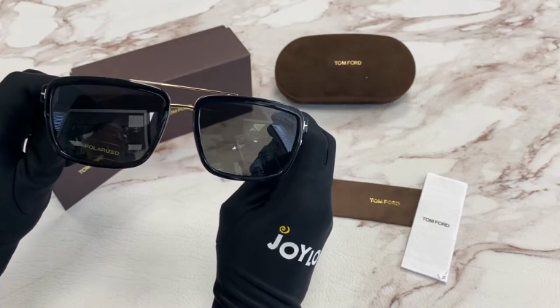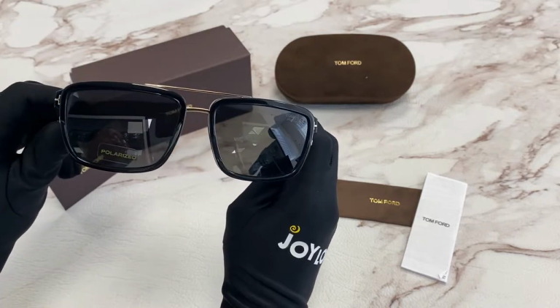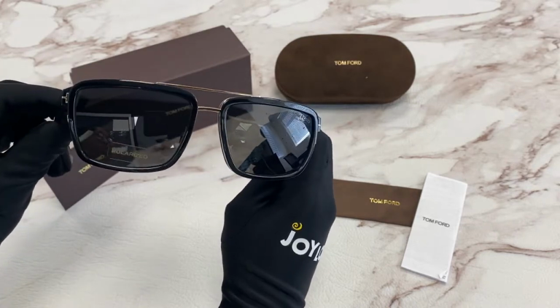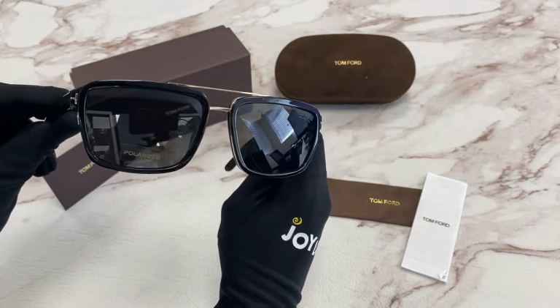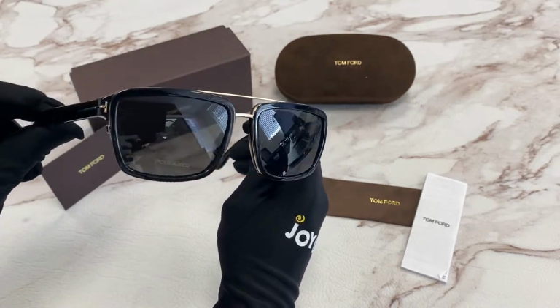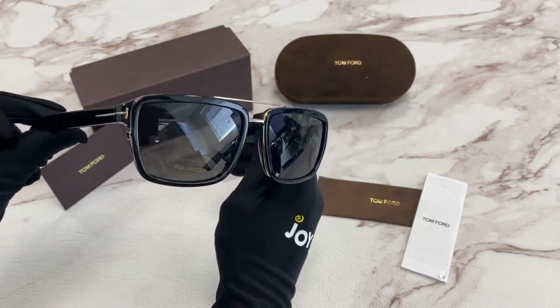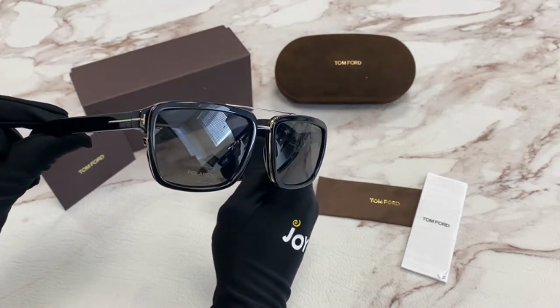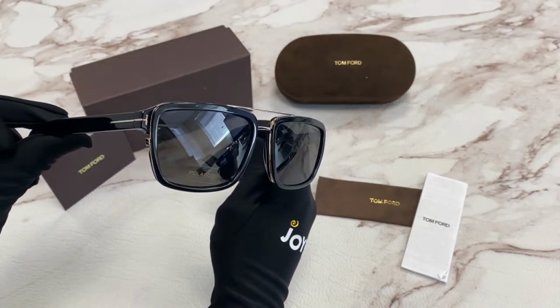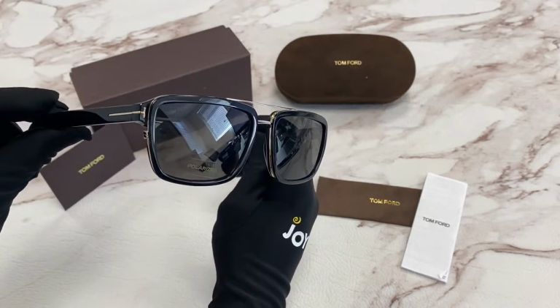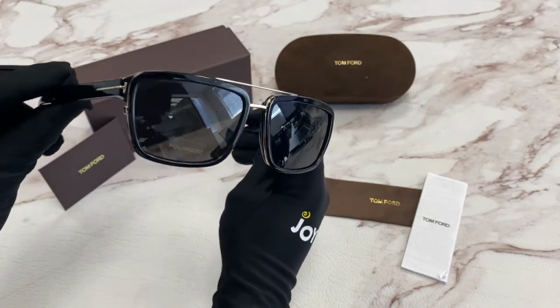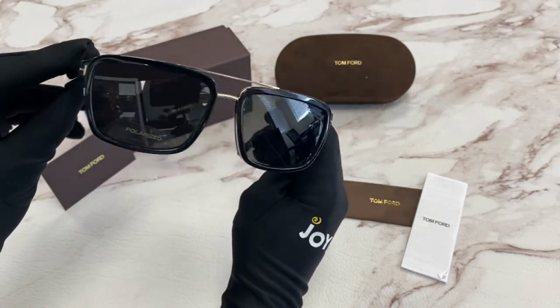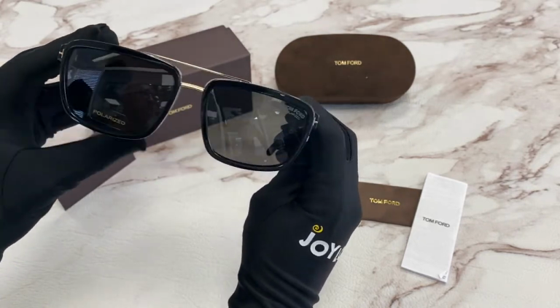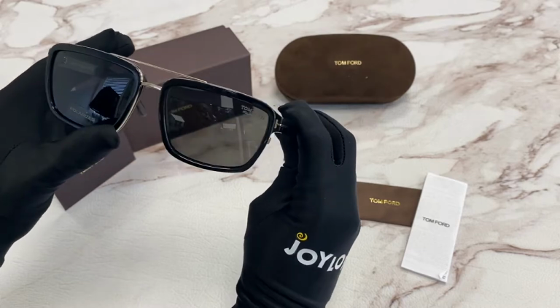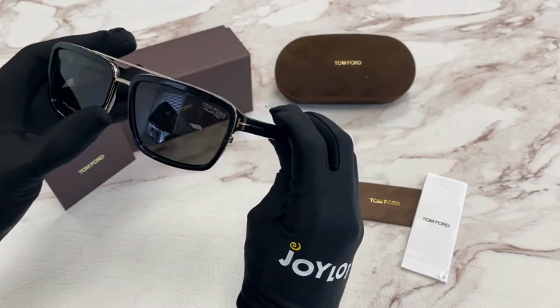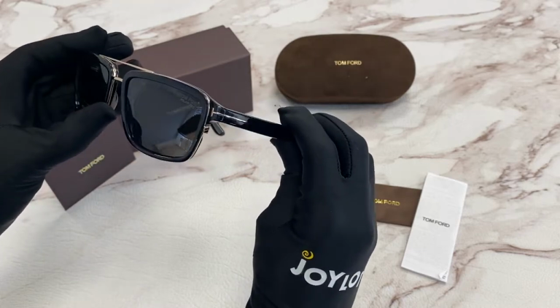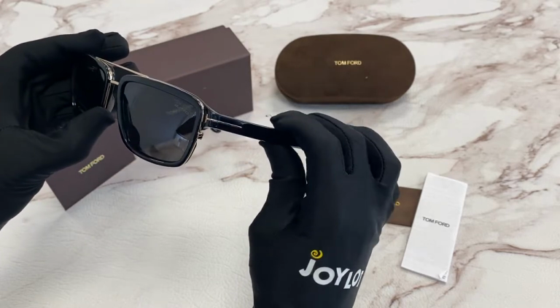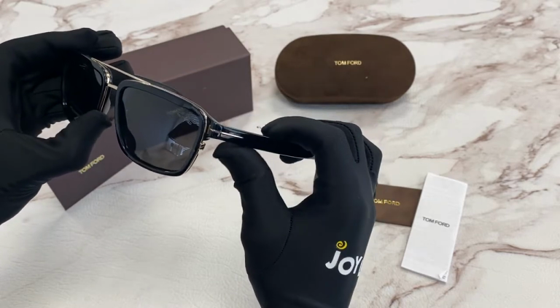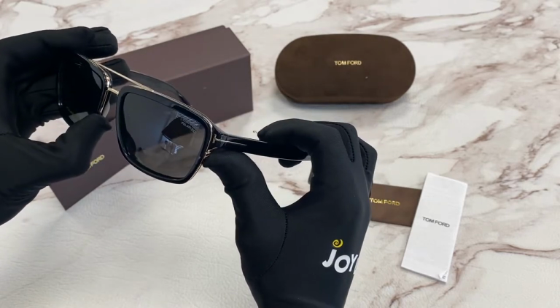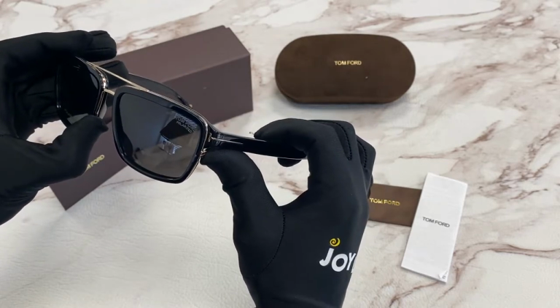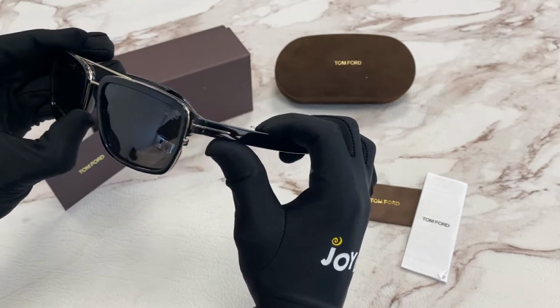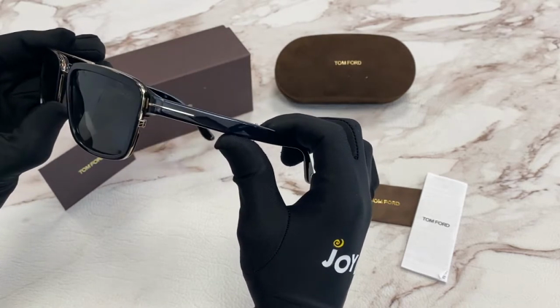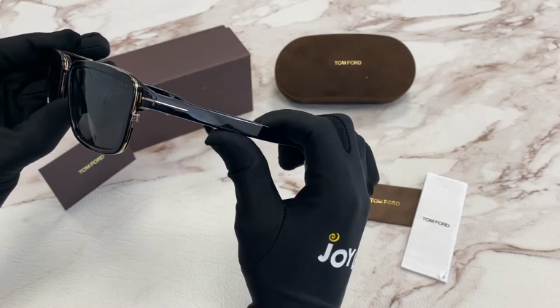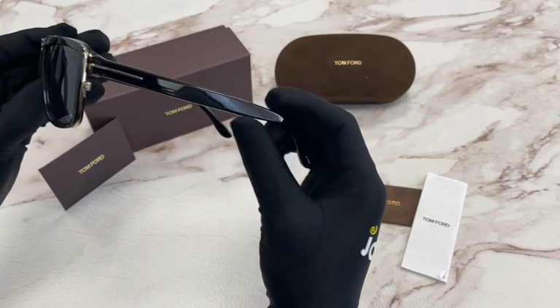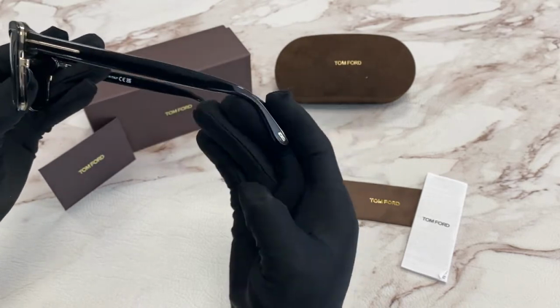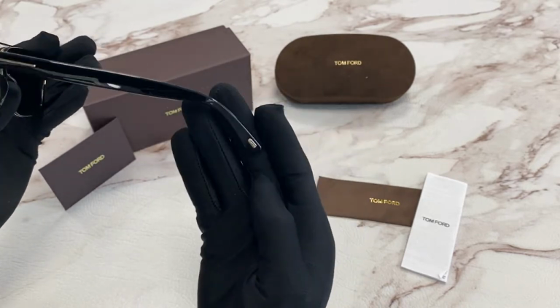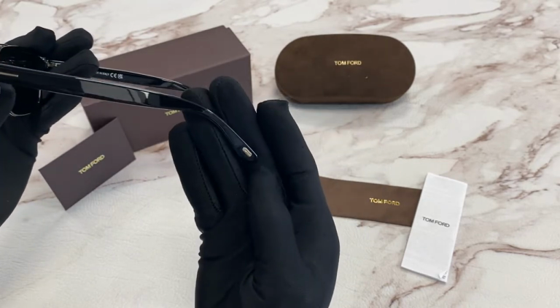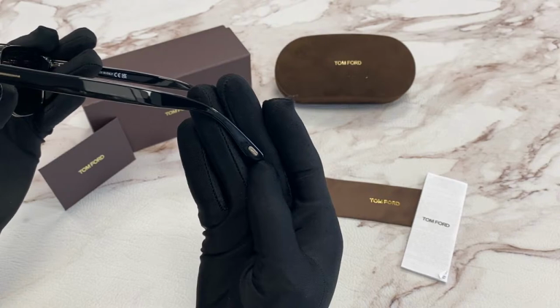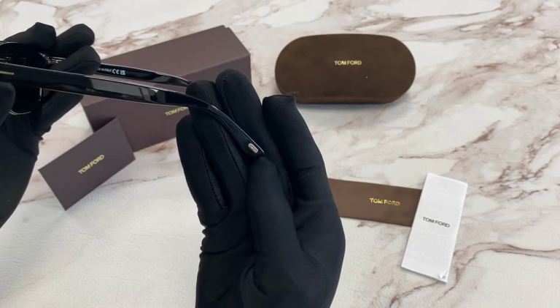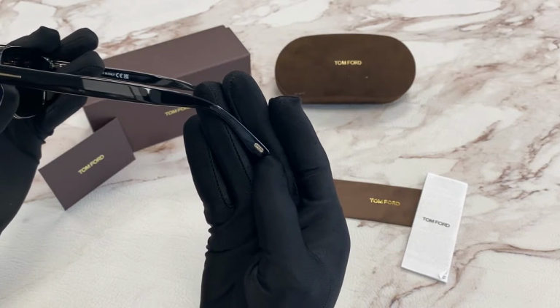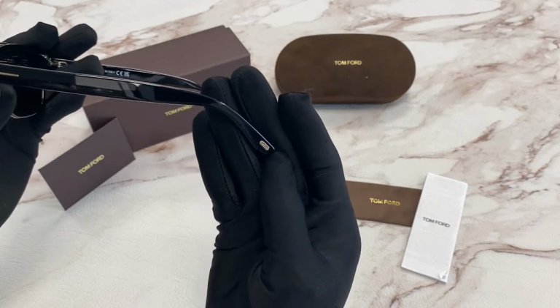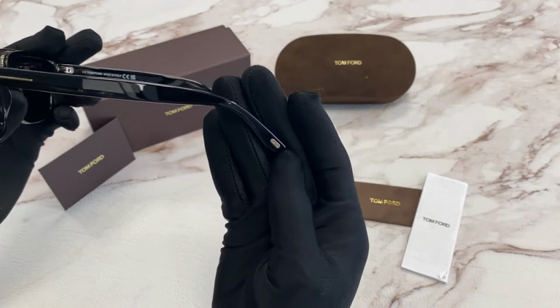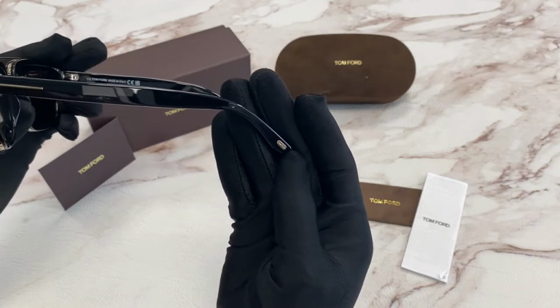They have a square shape. On the temple, you'll see the elongated T in gold, and on the temple tip, the Tom Ford logo in gold as well.